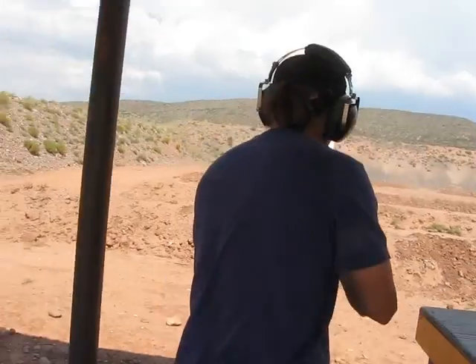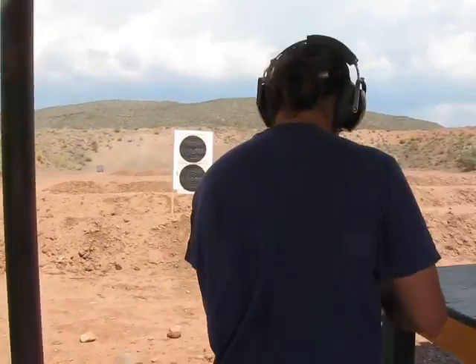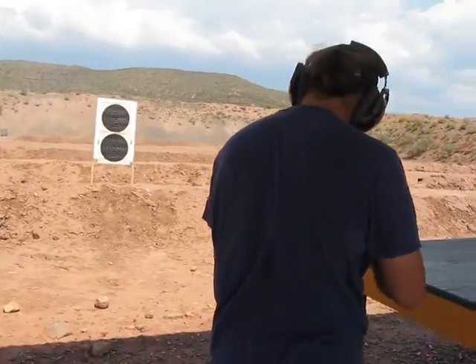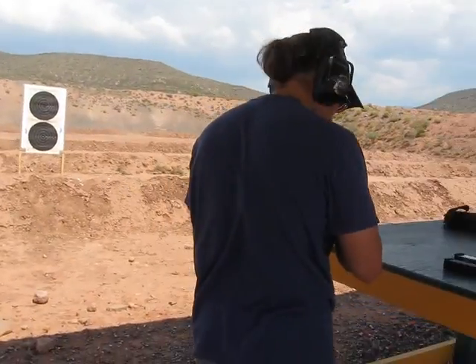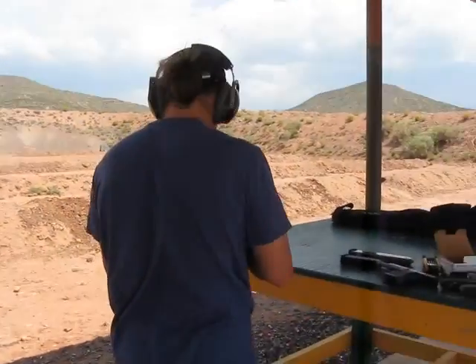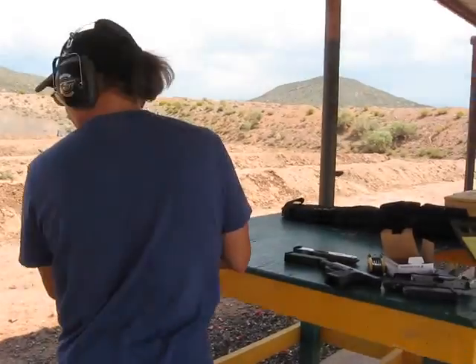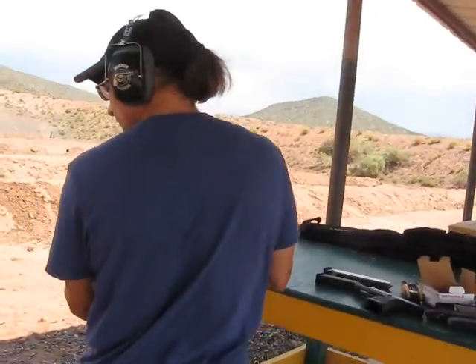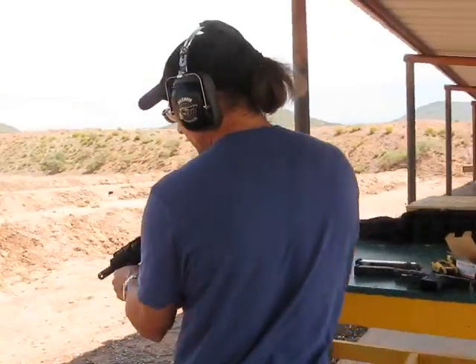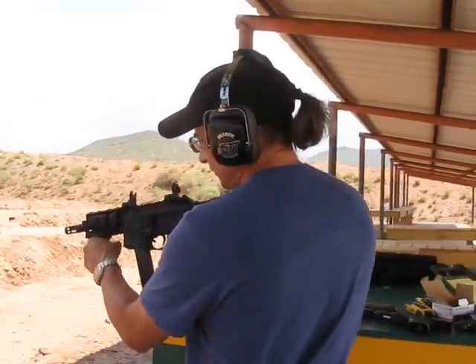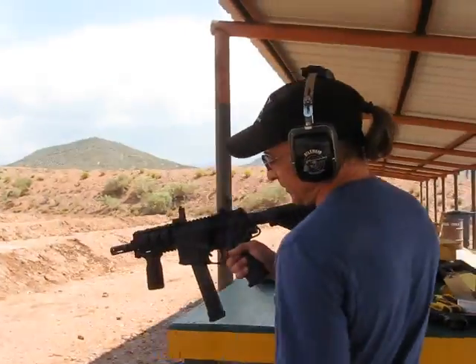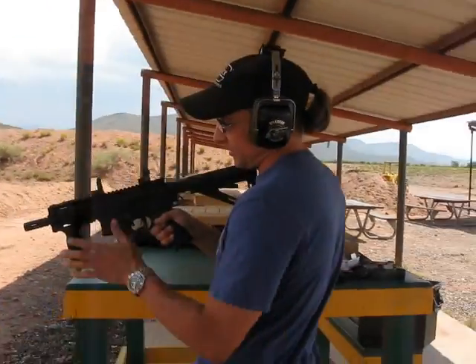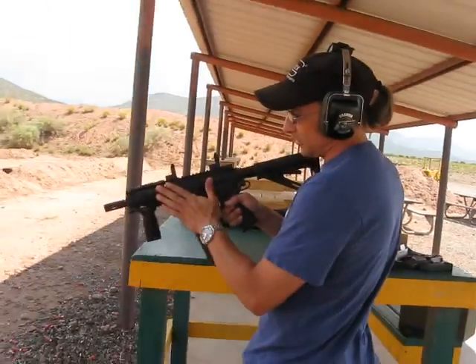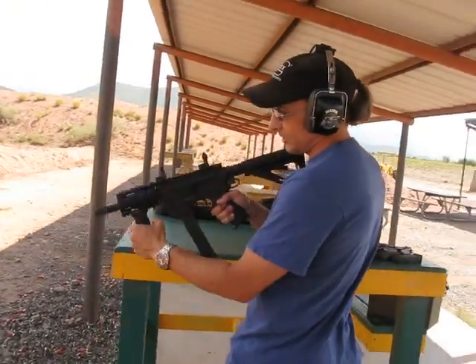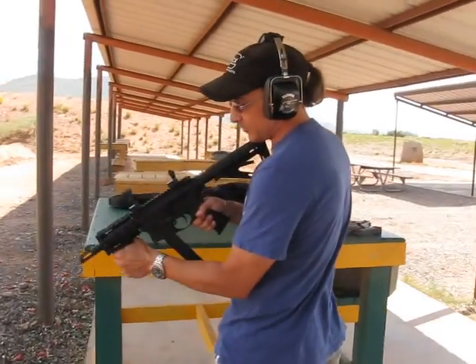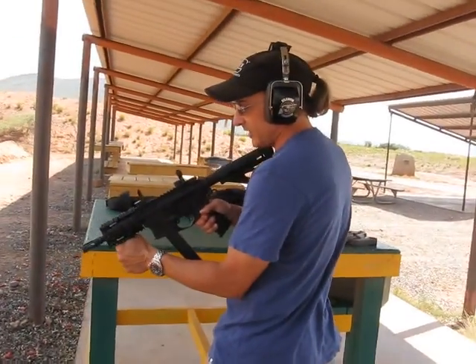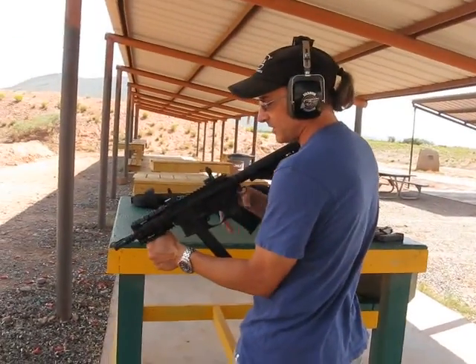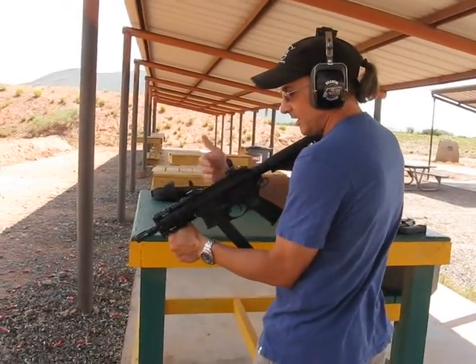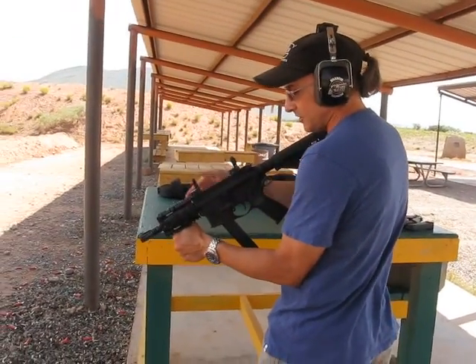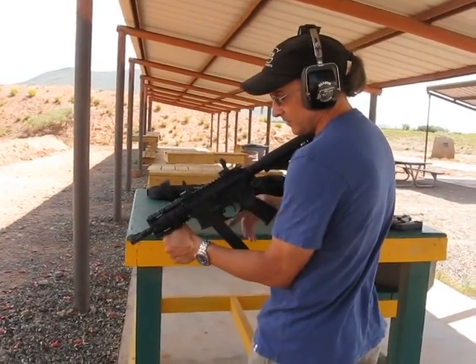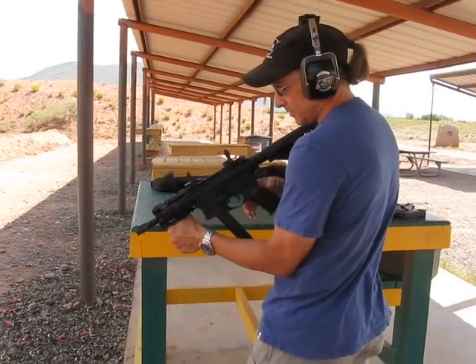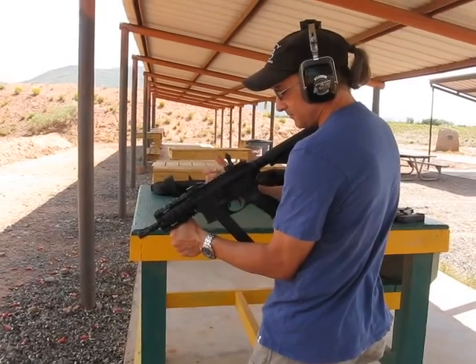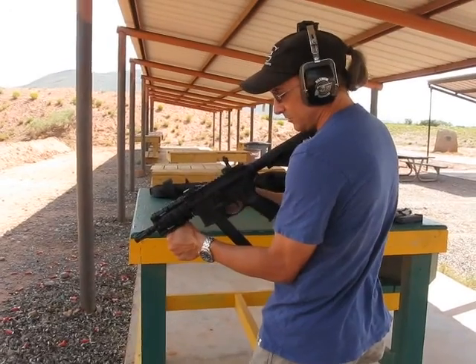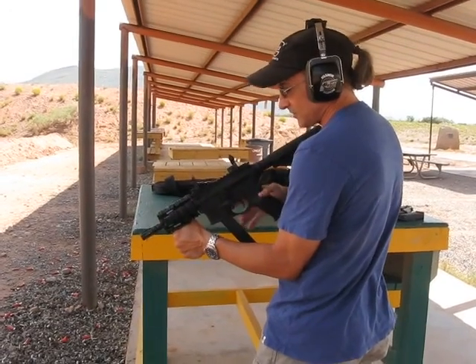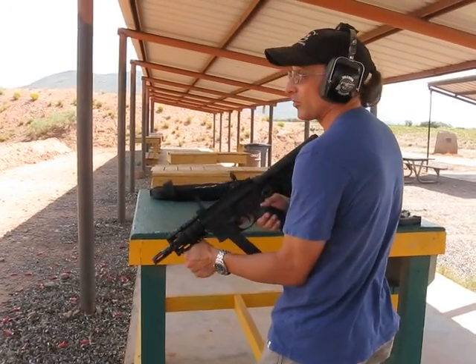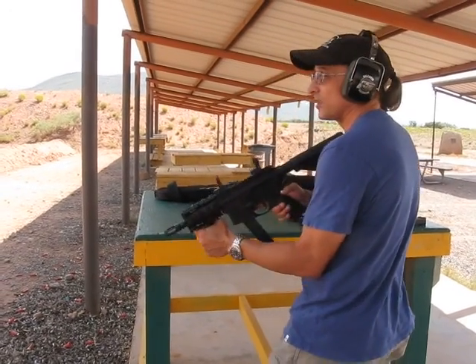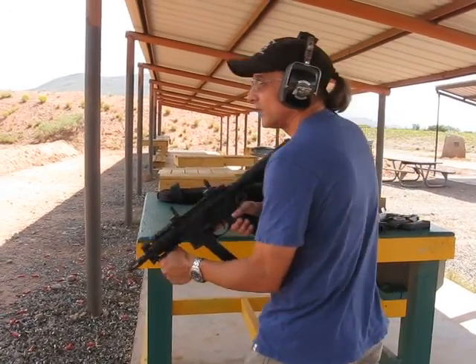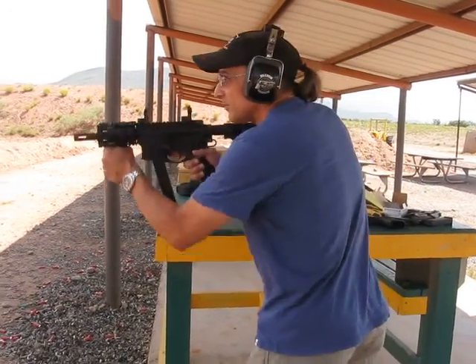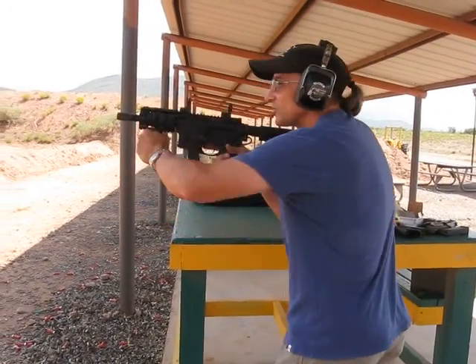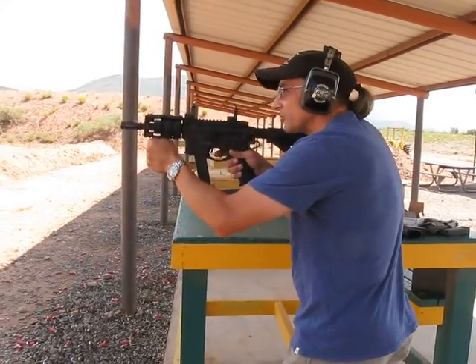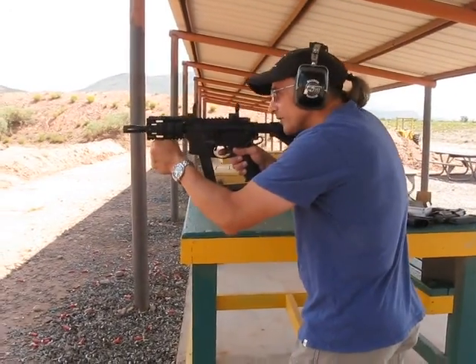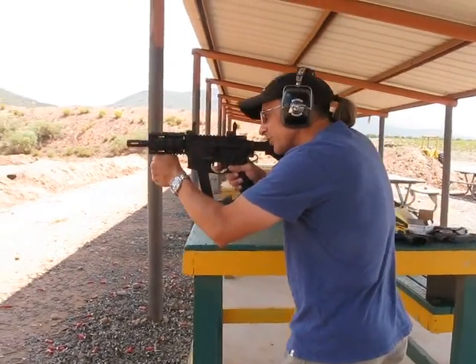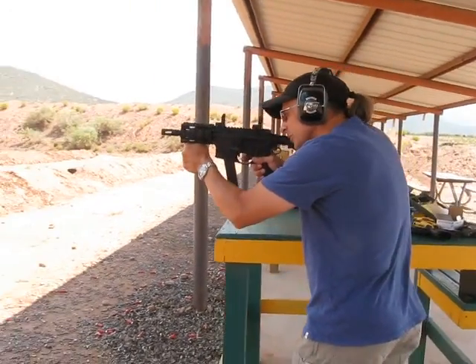This is a registered SBR lower that I have from my 5.56. I've just done this as a temporary change, mainly to have something a little different to play with.